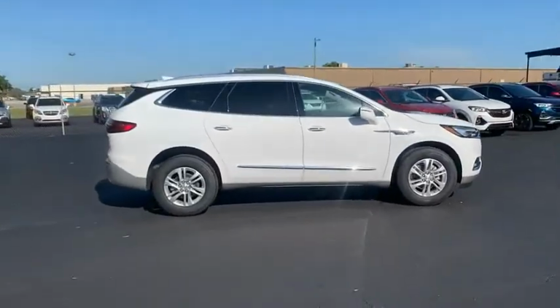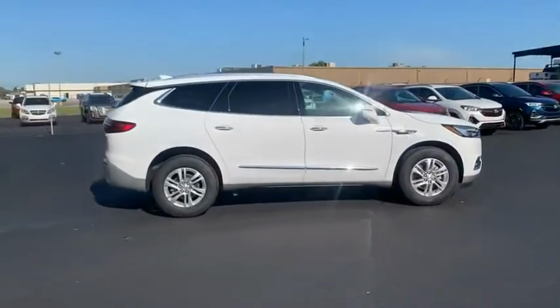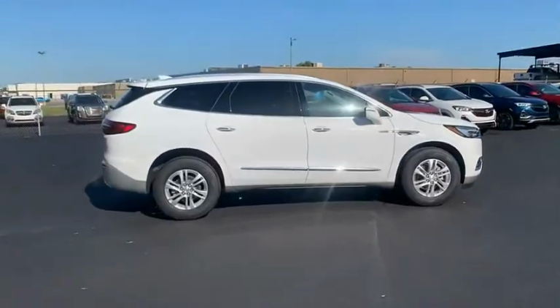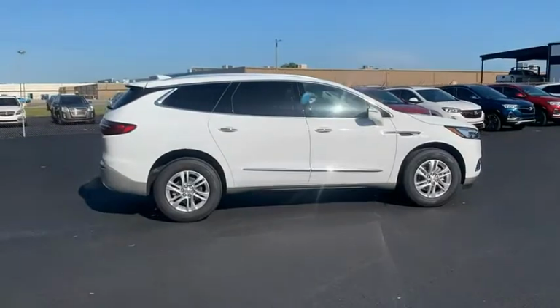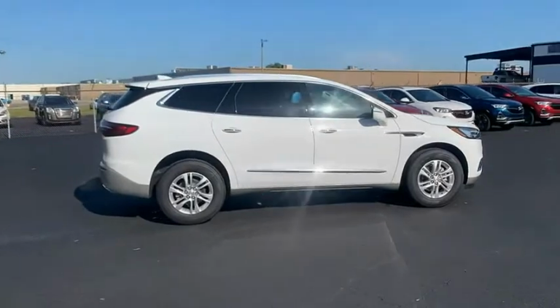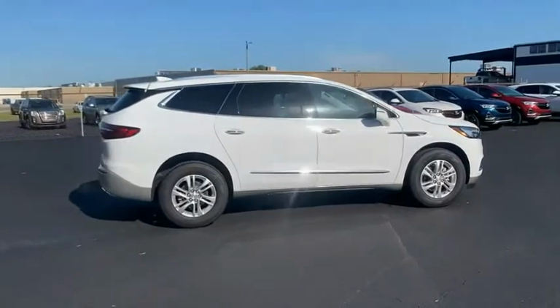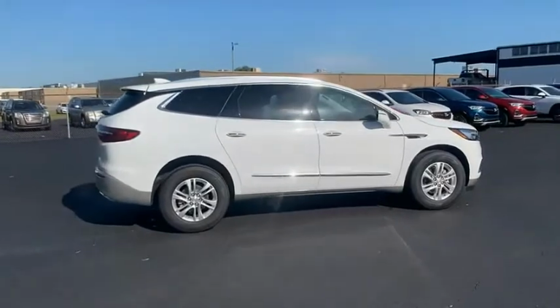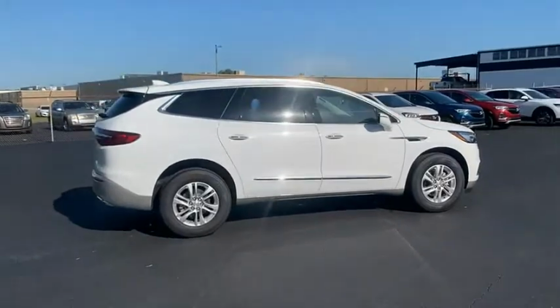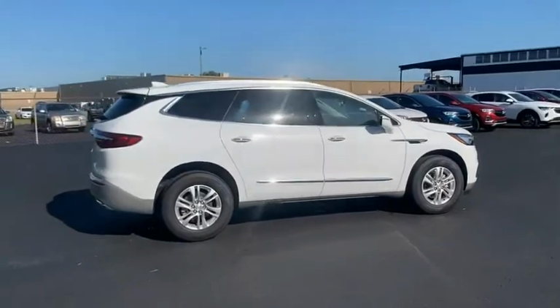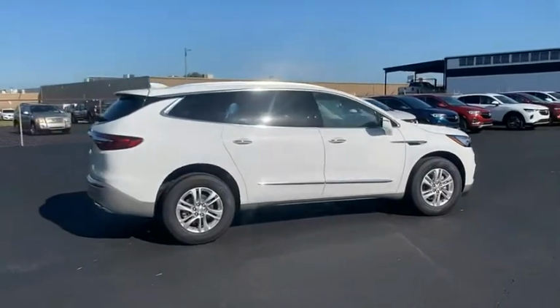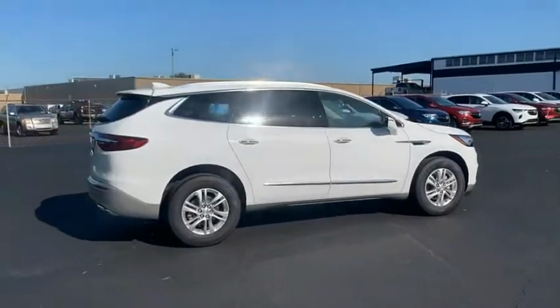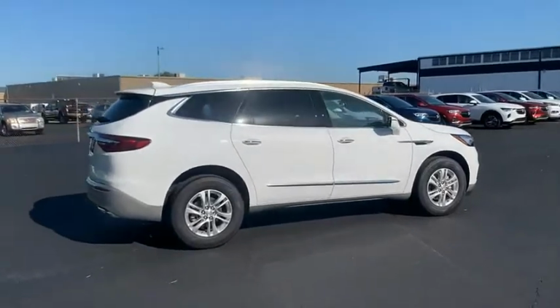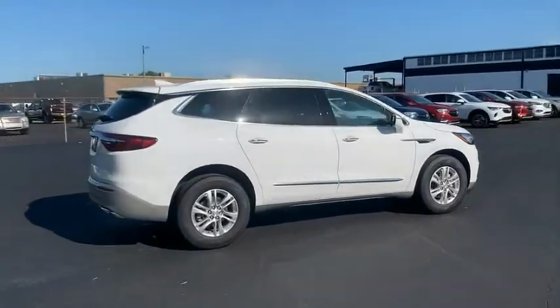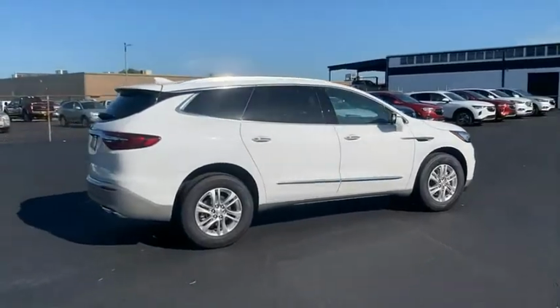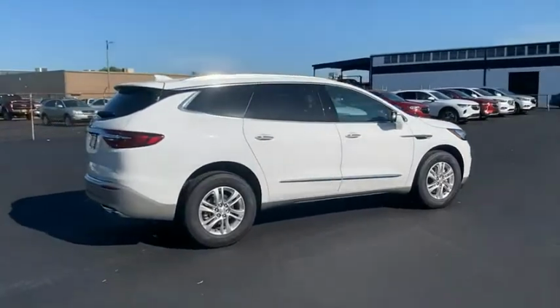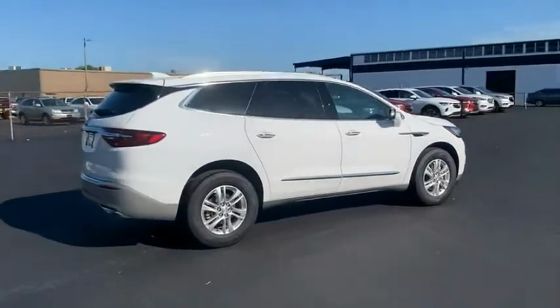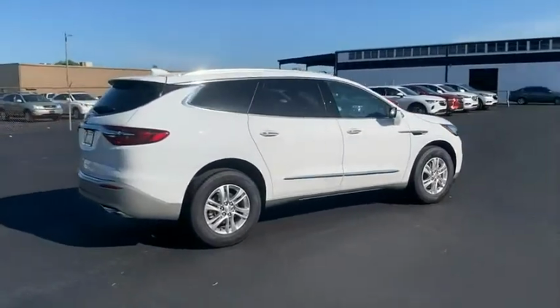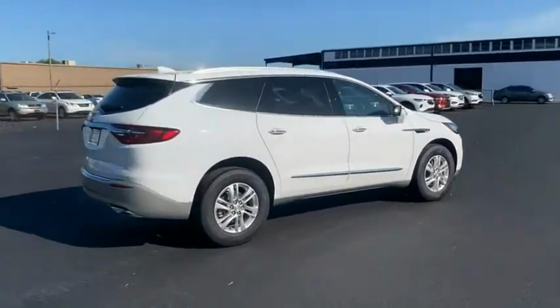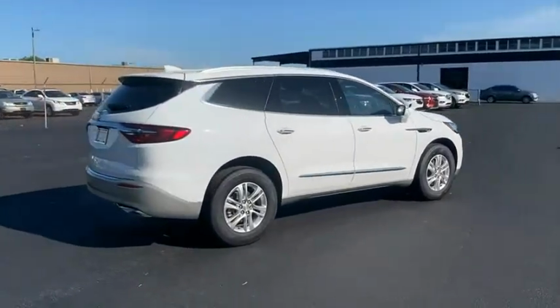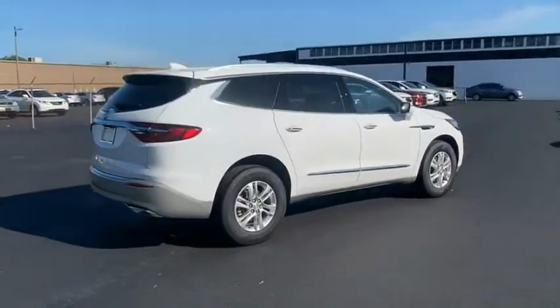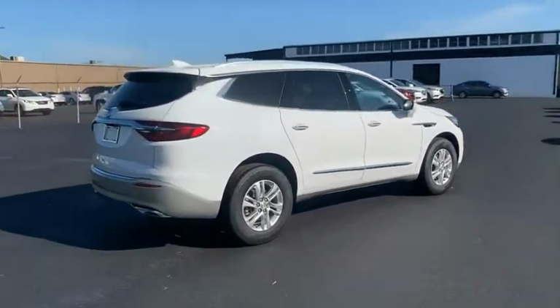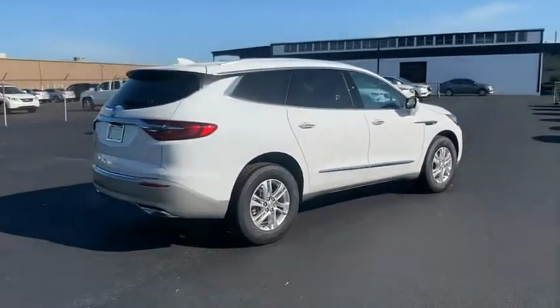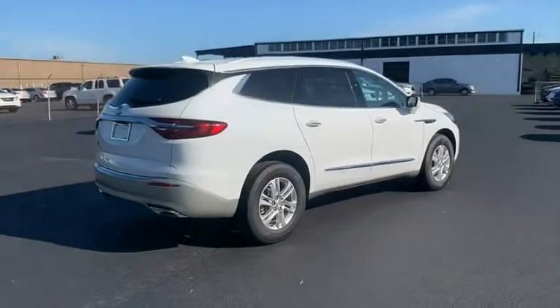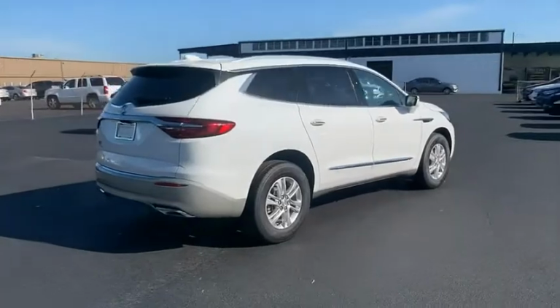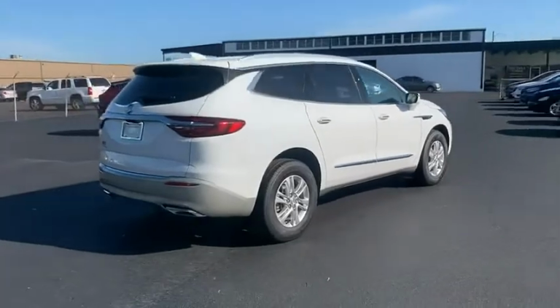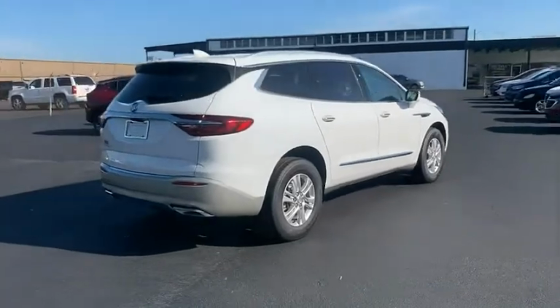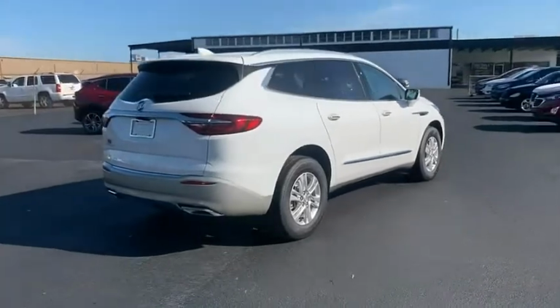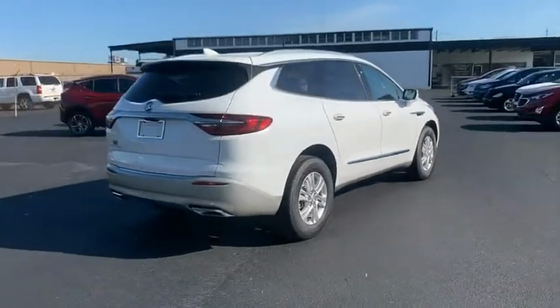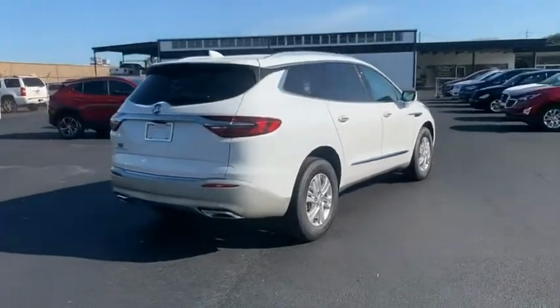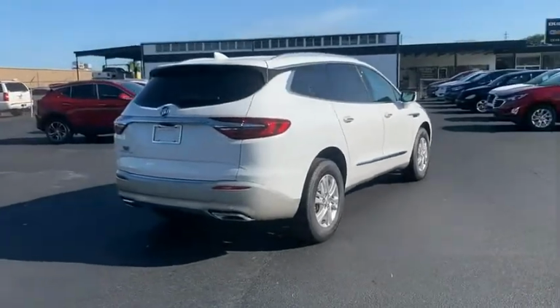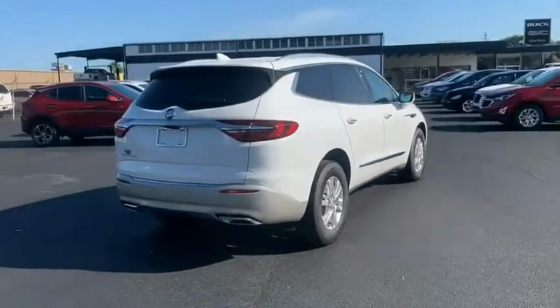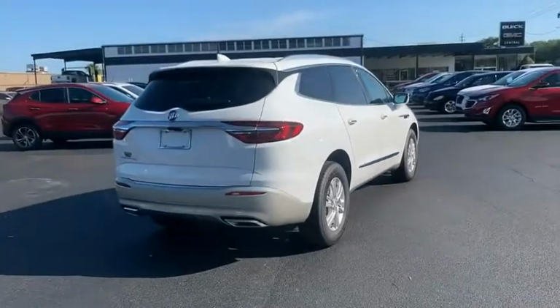Not only is it roomy and stylish, but Buick really did its homework on this vehicle — they did not cut any corners. Come see the car for yourself.